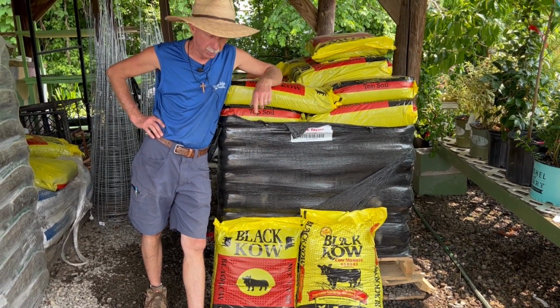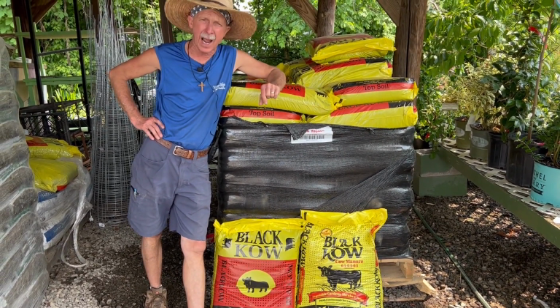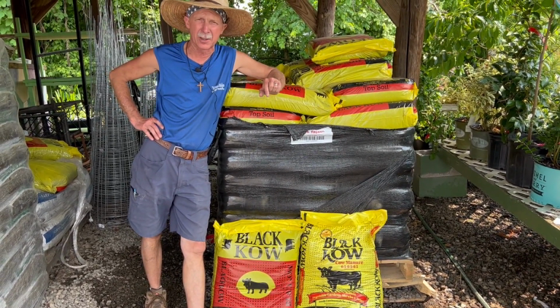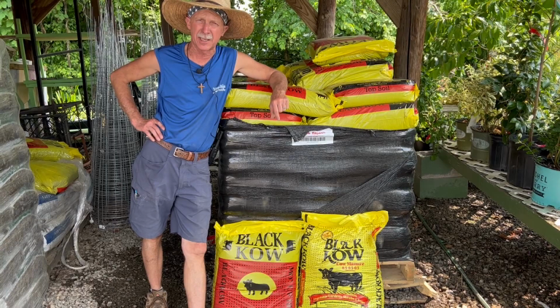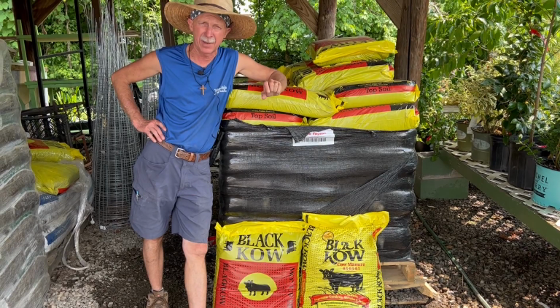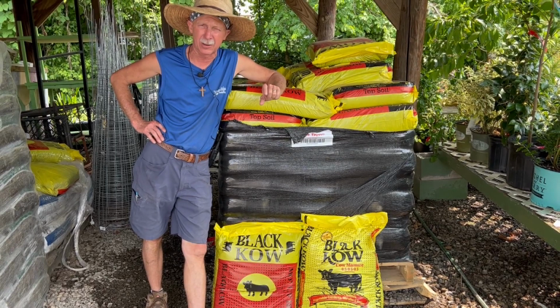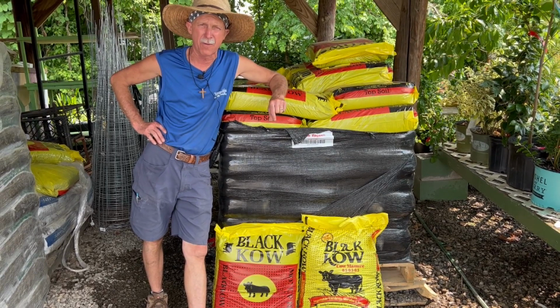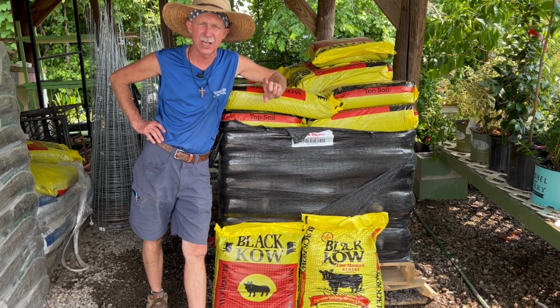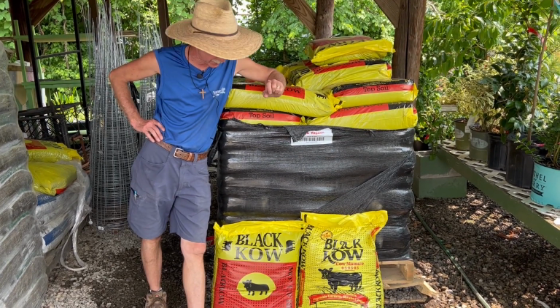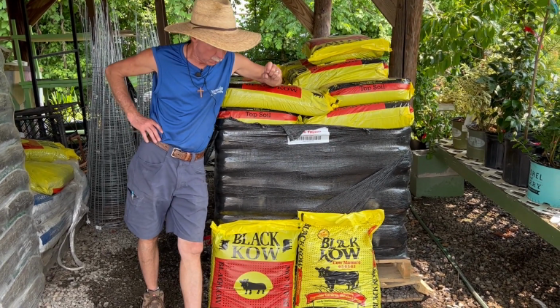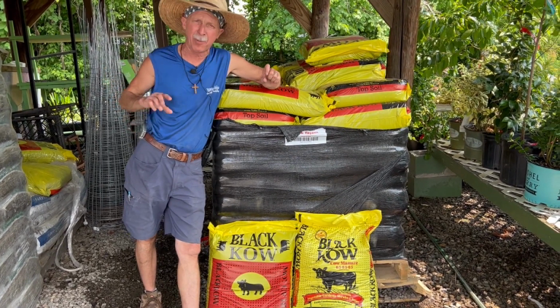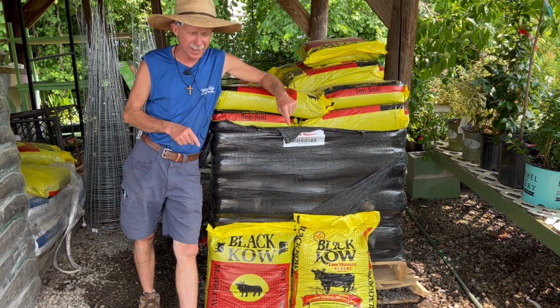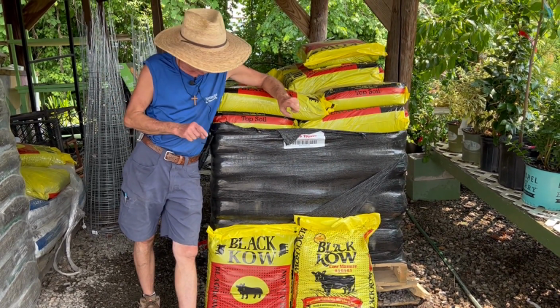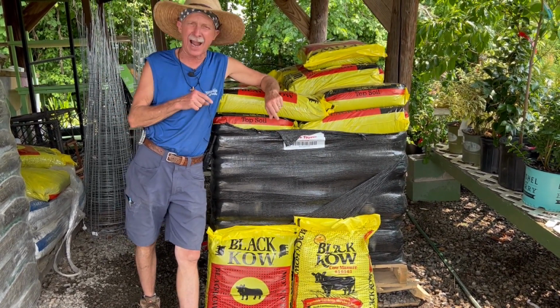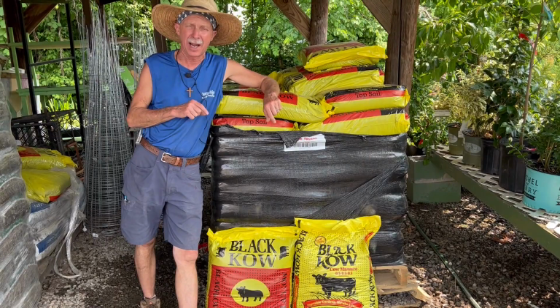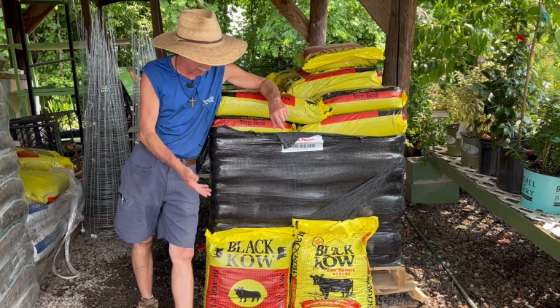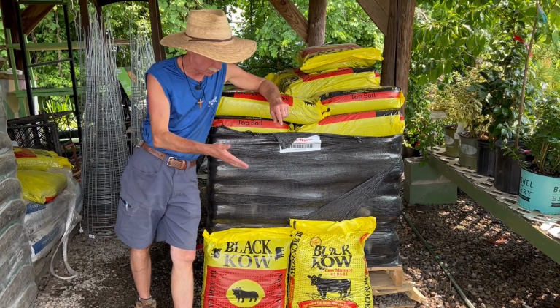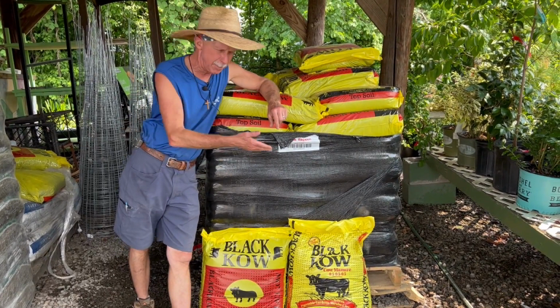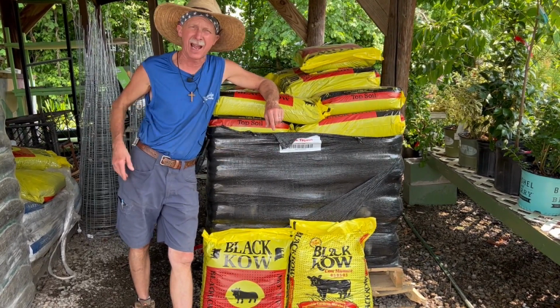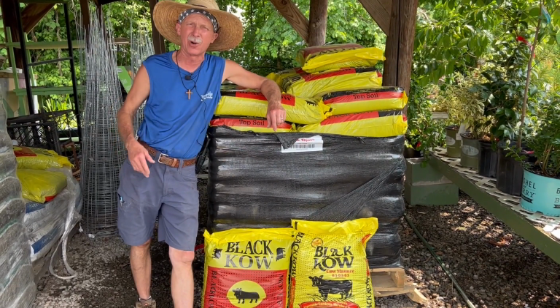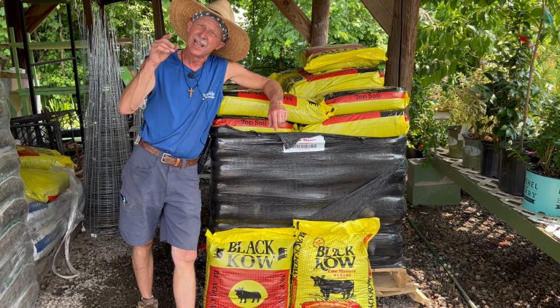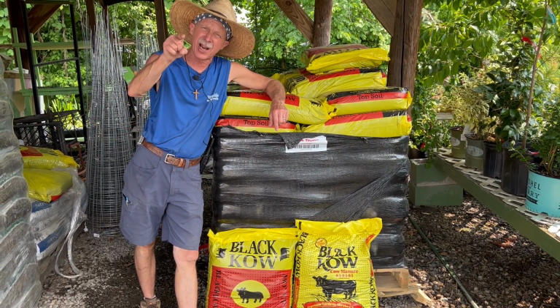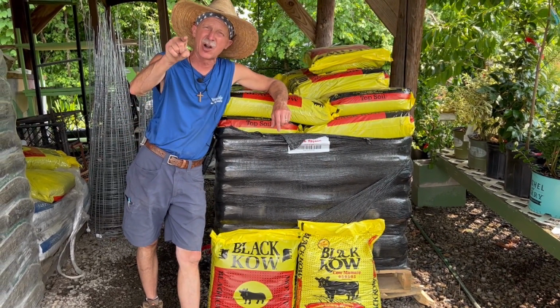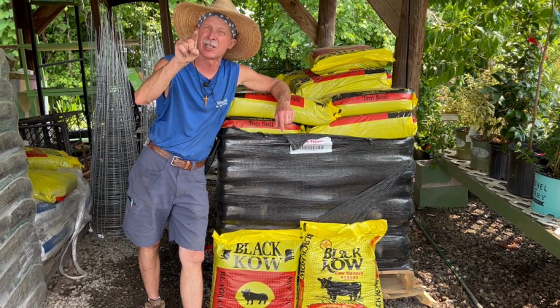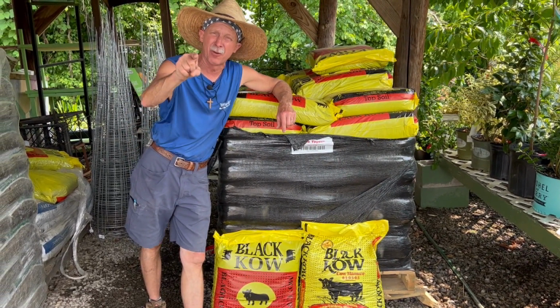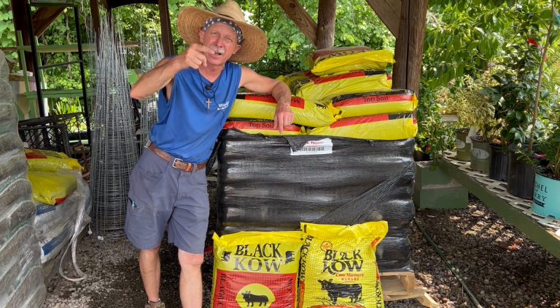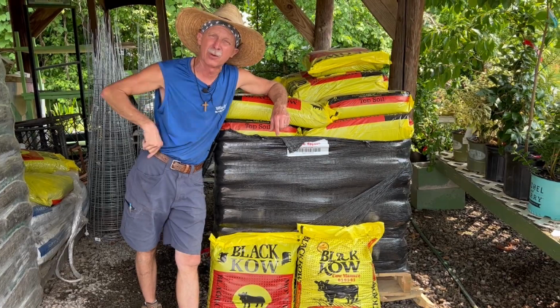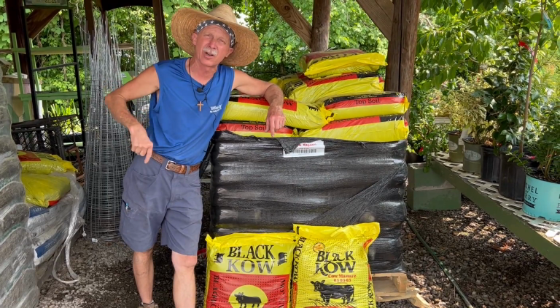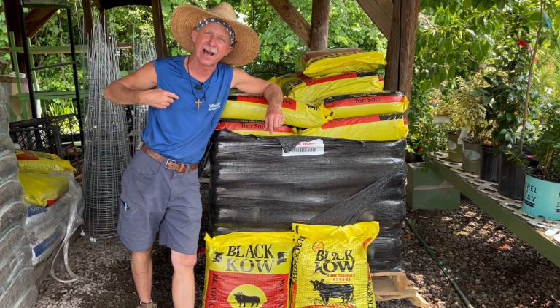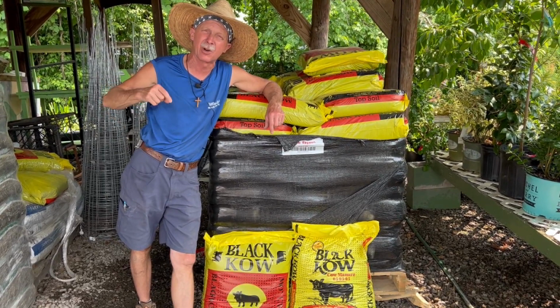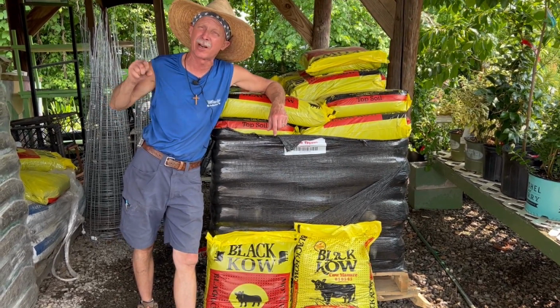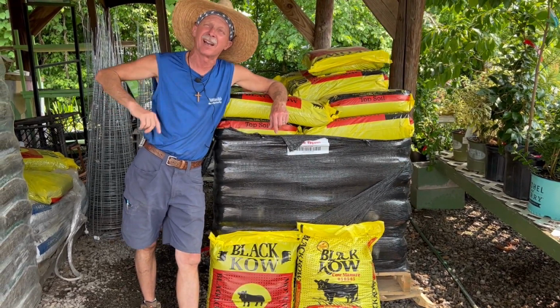Black Cow has been a trusted name in agriculture for many years. We are proud to carry the Black Cow brand of topsoil and composted cow manure. Get your hands dirty because it's good for you, right here at Willow Ridge Garden Center. My name is Greg, the Friendly Garden Guy.